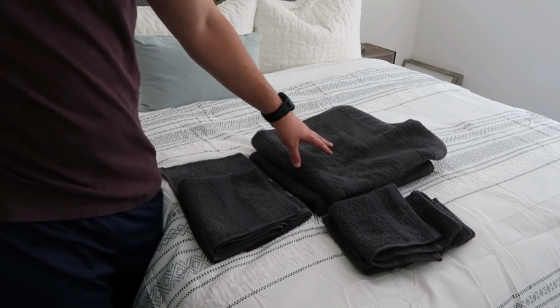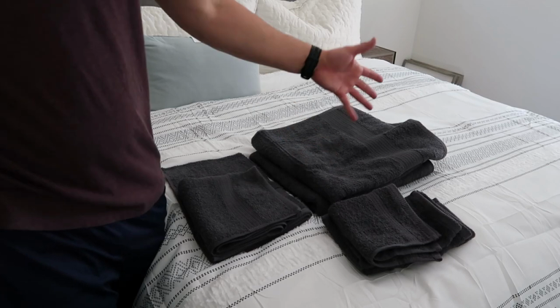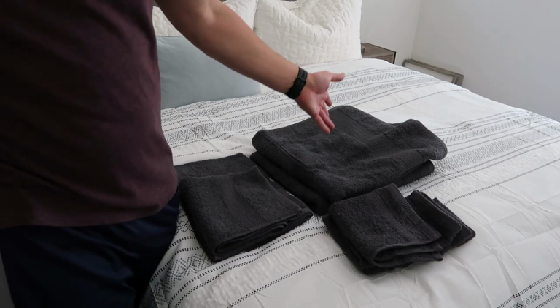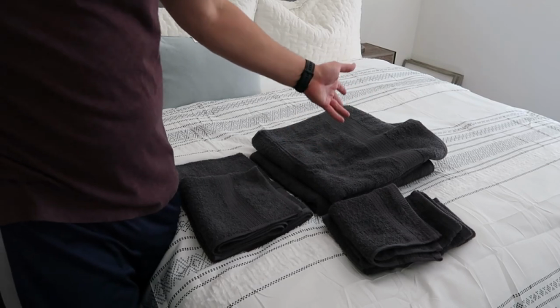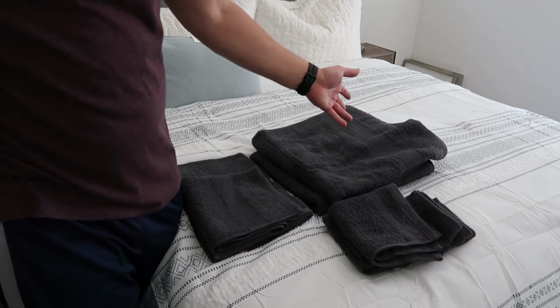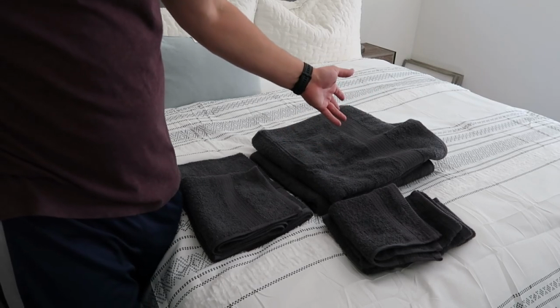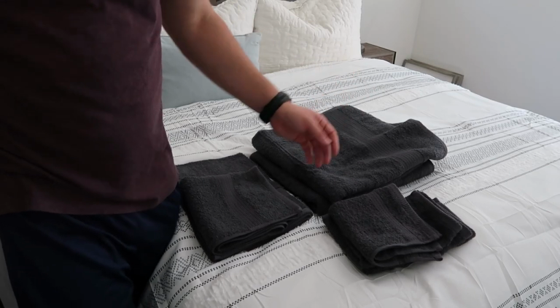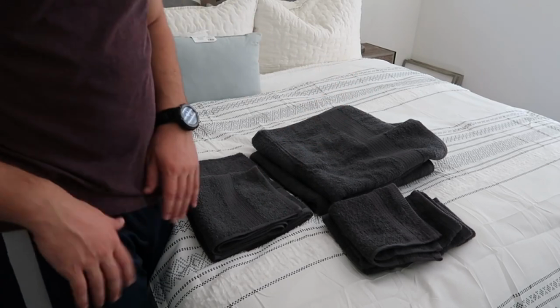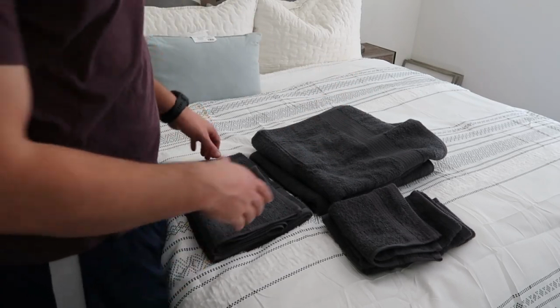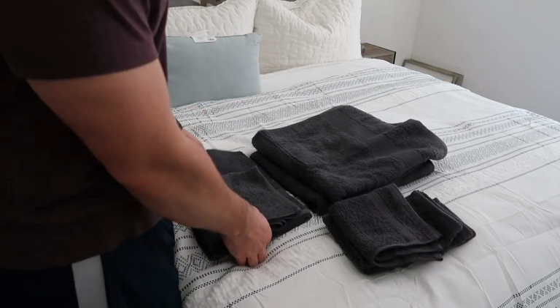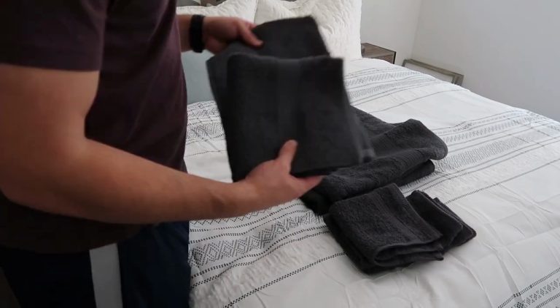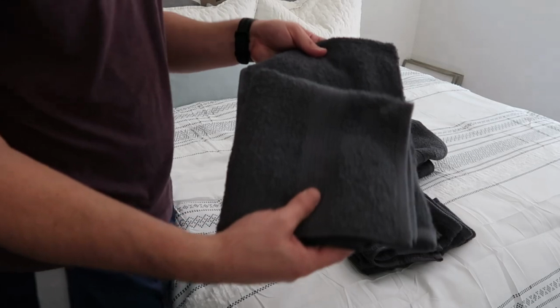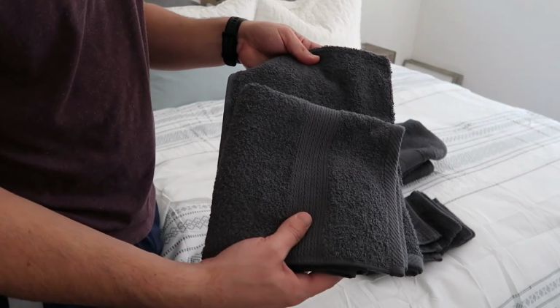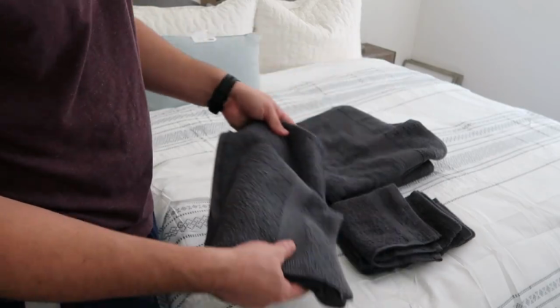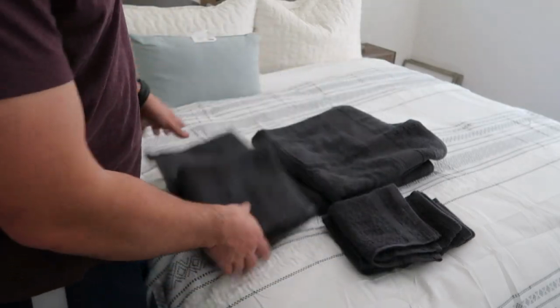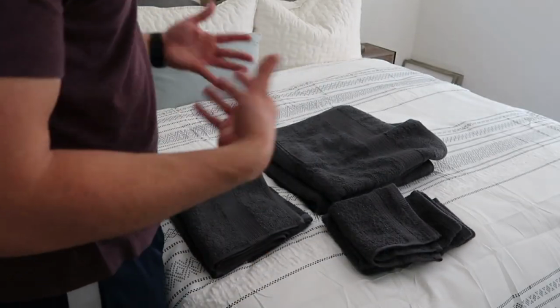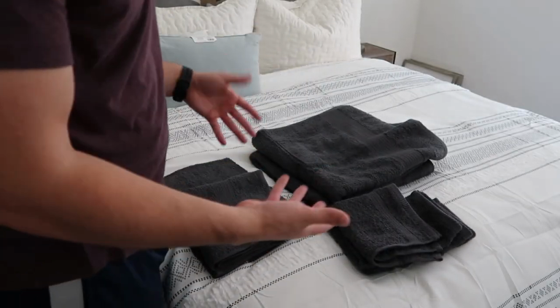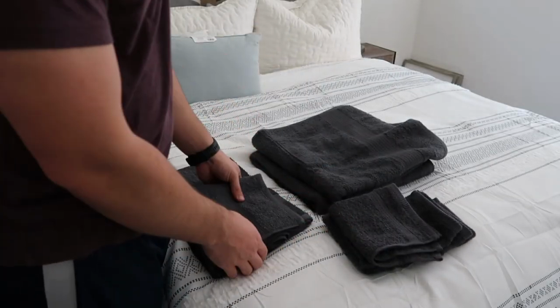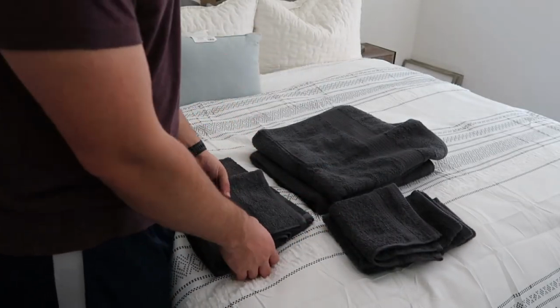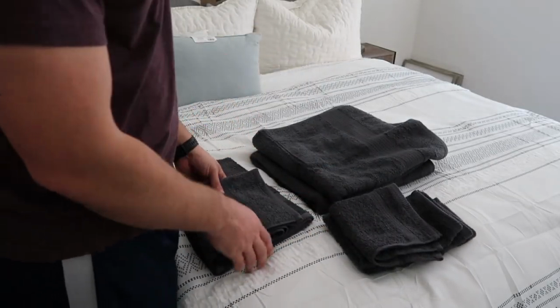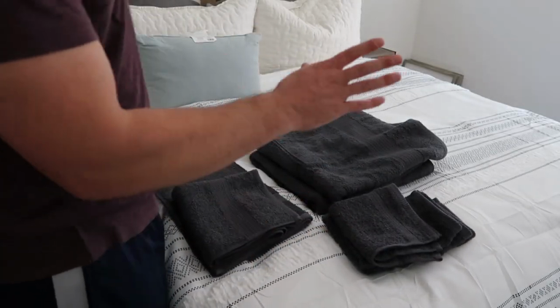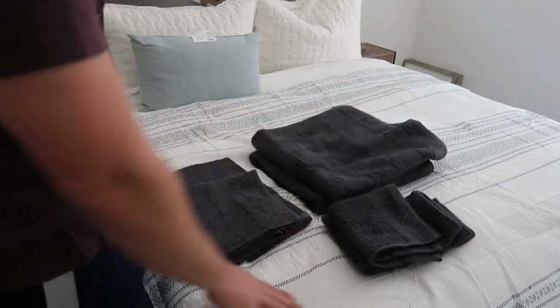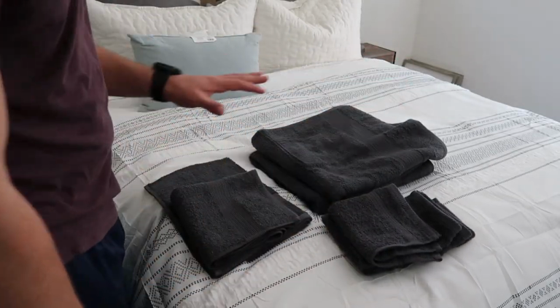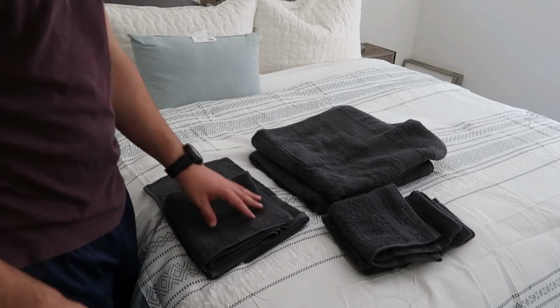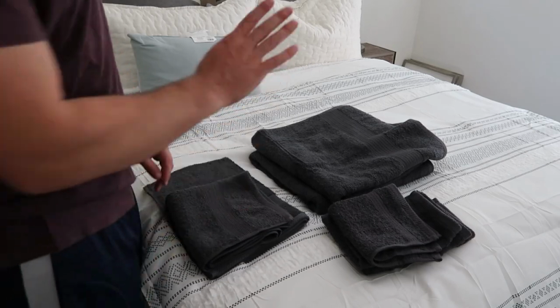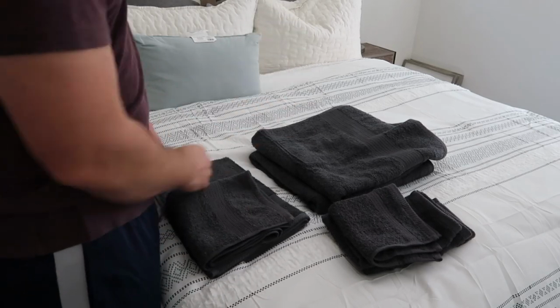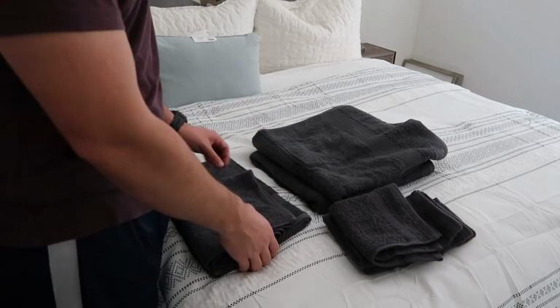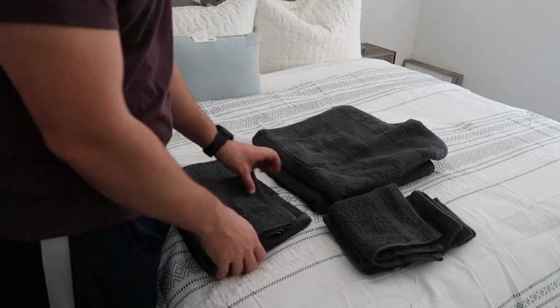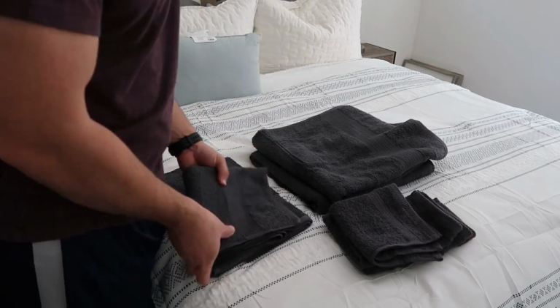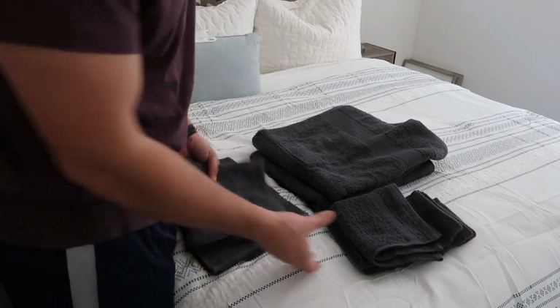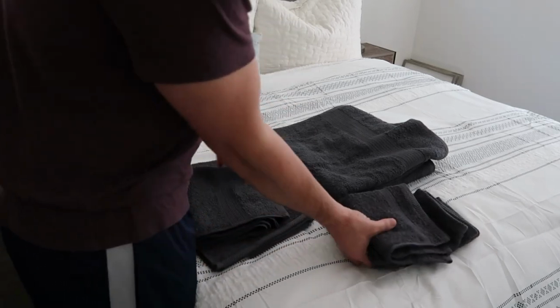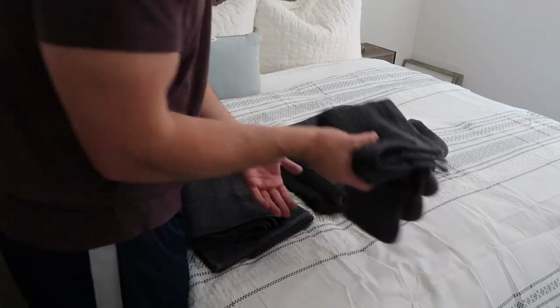They come in a variety of different colors: gray, navy, purple, and white. But this is the gray — if you like the gray, I highly recommend it. They flow kind of with anything. It's a nice little set: four washcloths, two hand towels, and two bath towels. That's pretty good — pretty good deal for what it is.